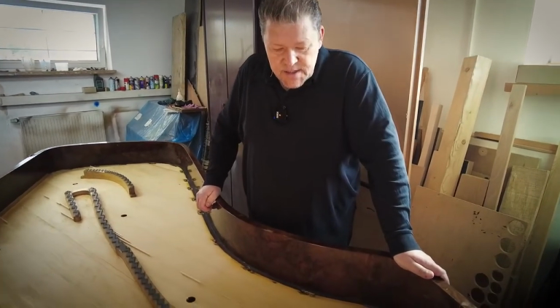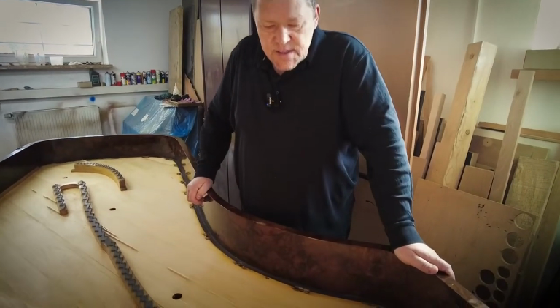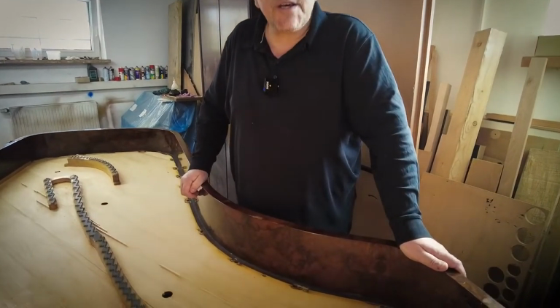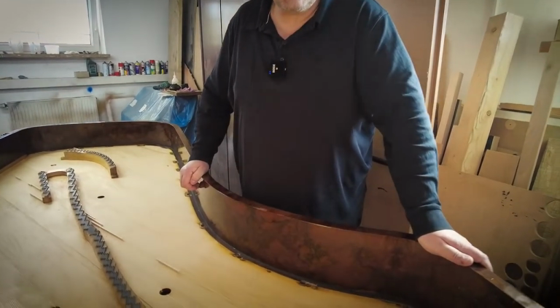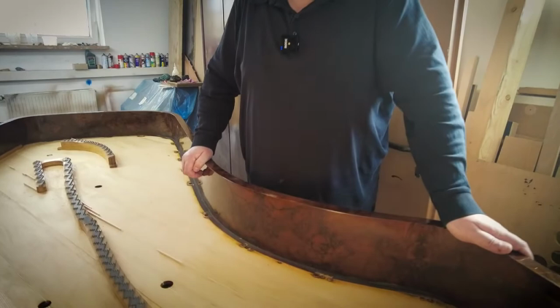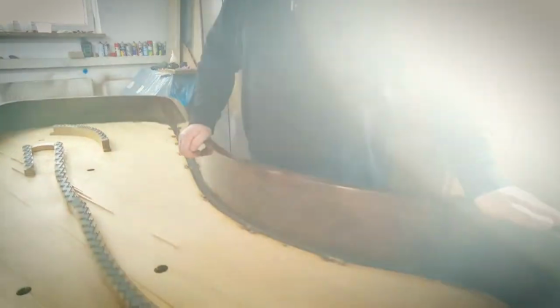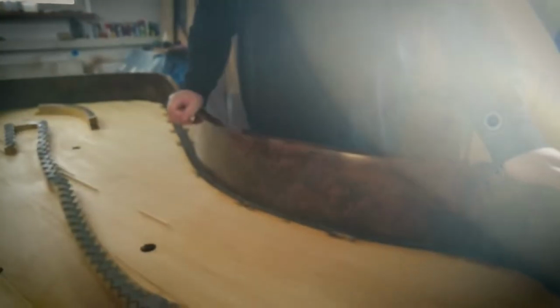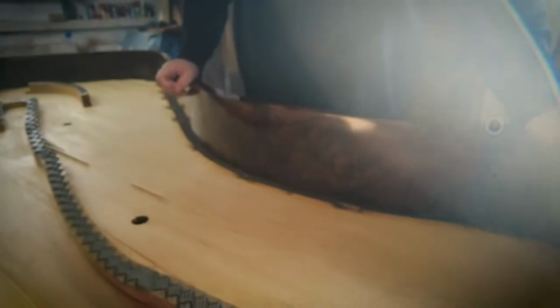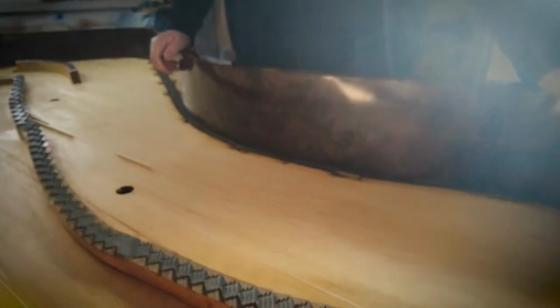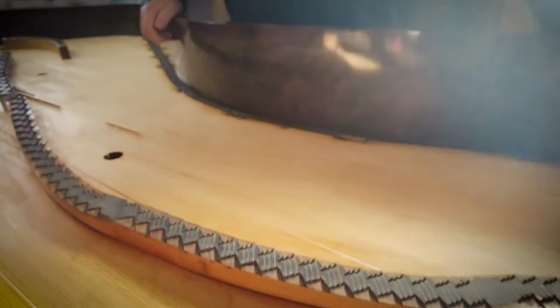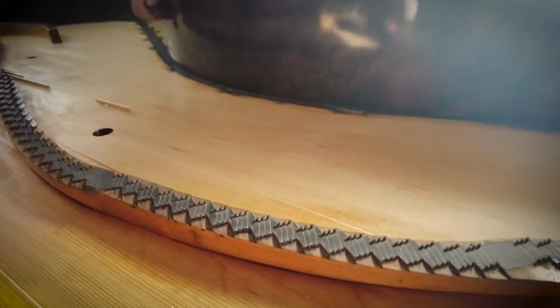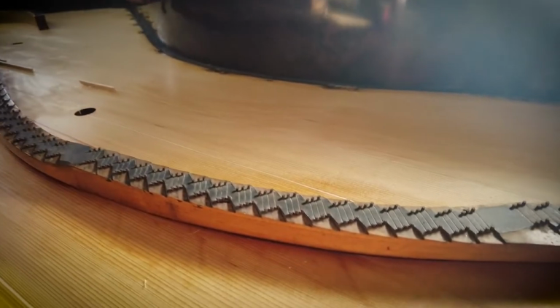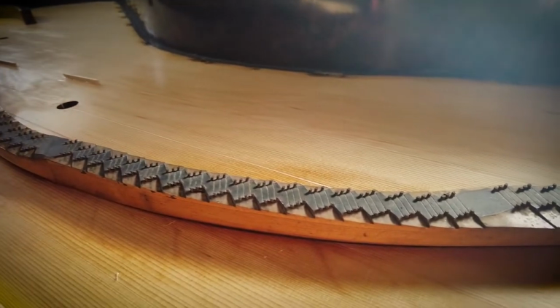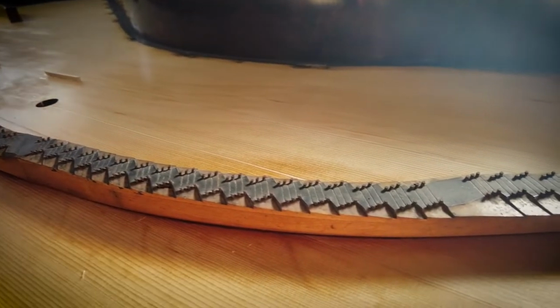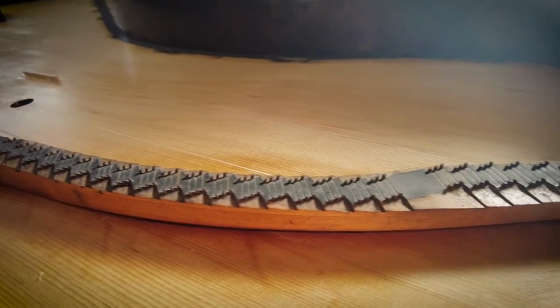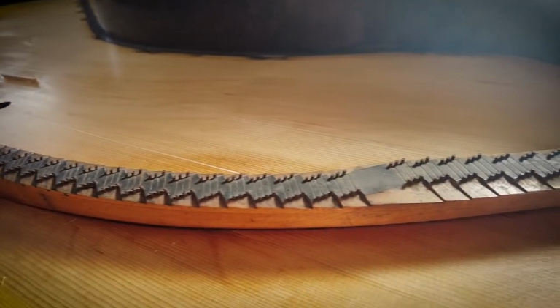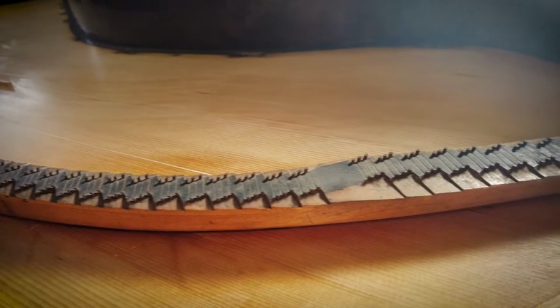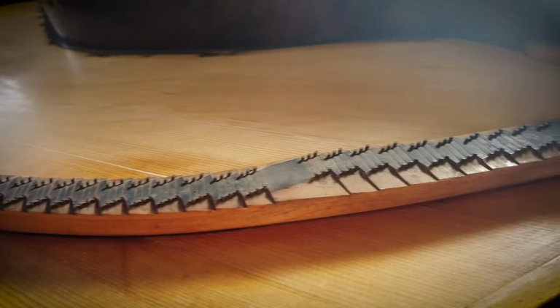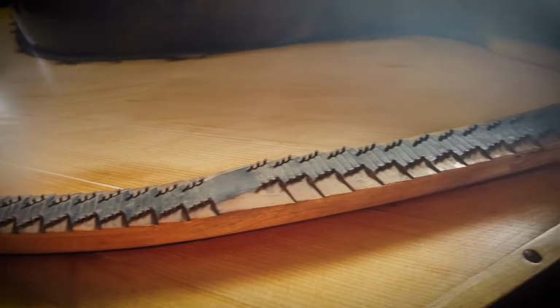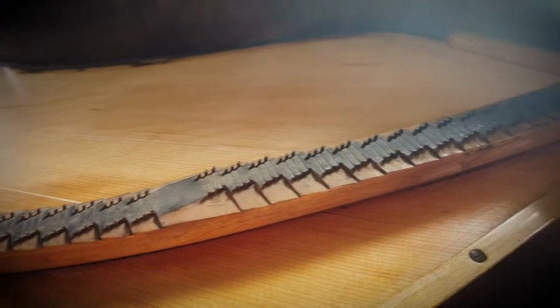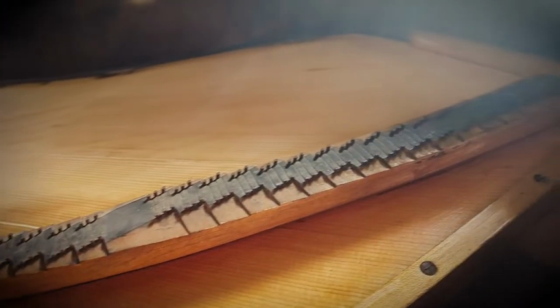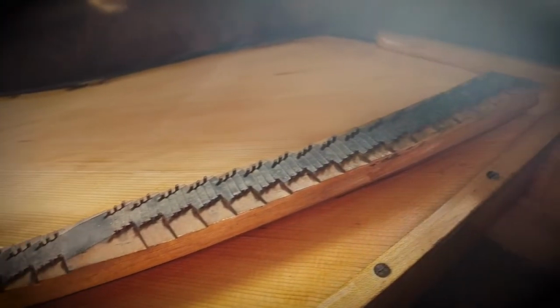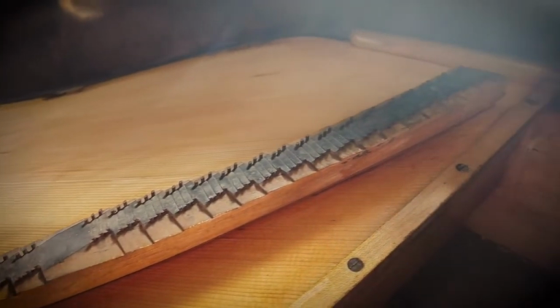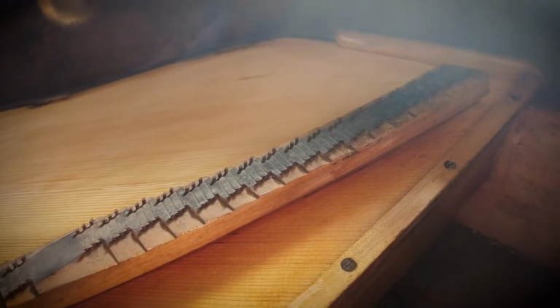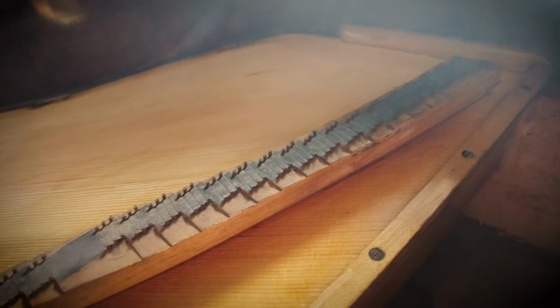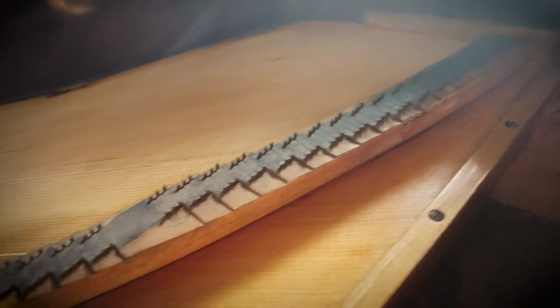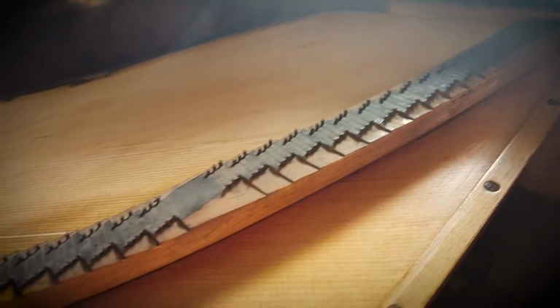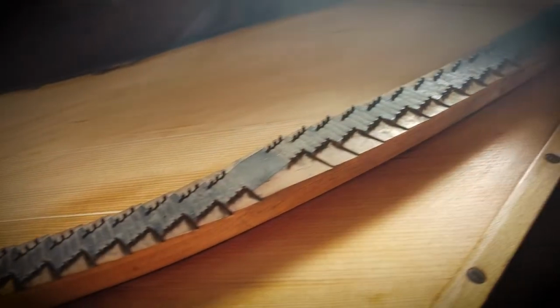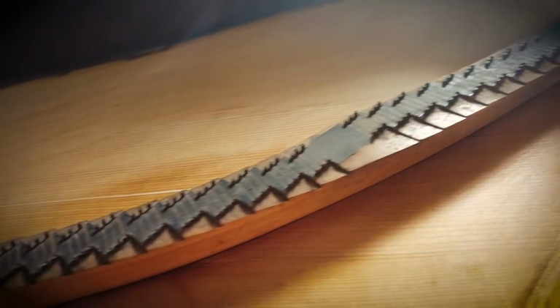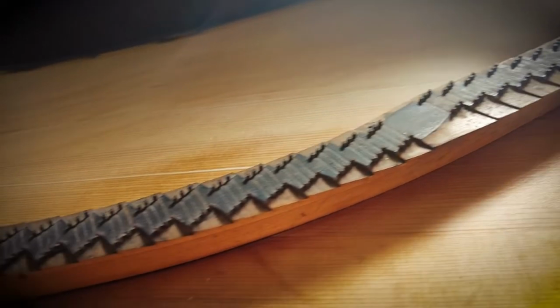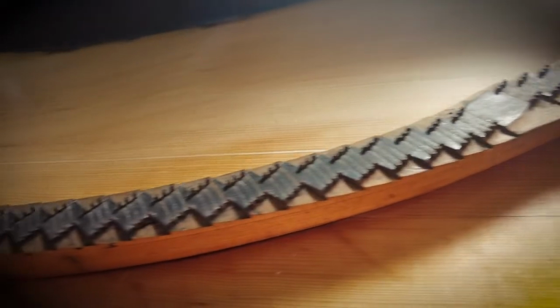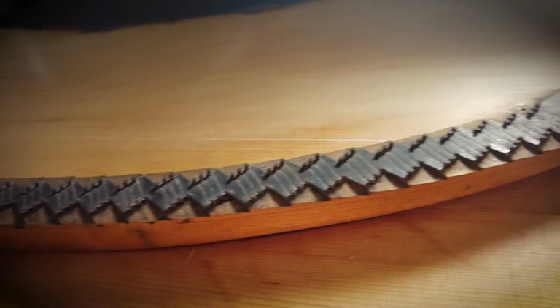The next step, after we've done all the soundboard work, will be the bridge tops, which need to be replaced.